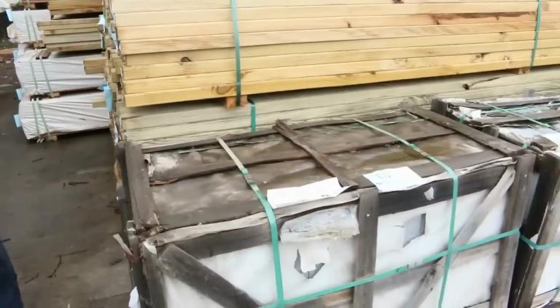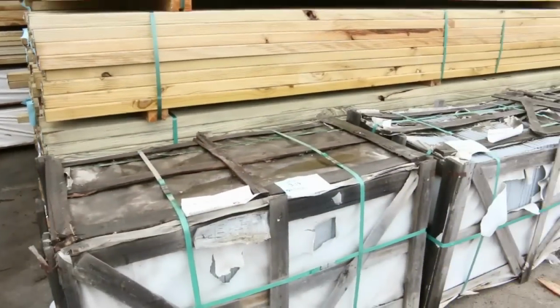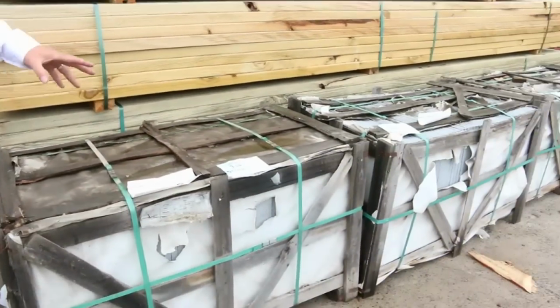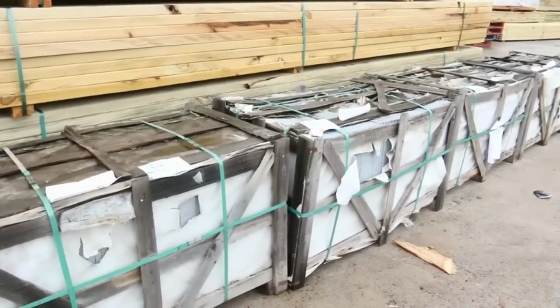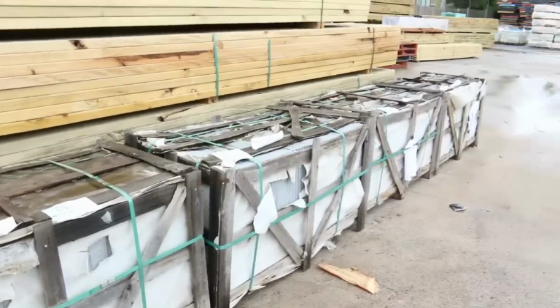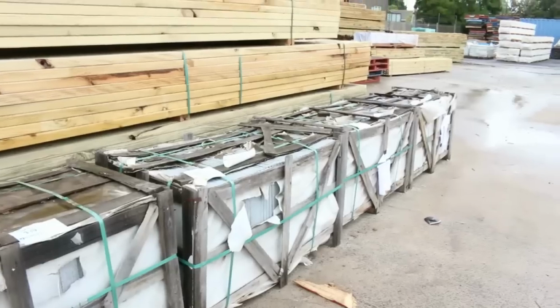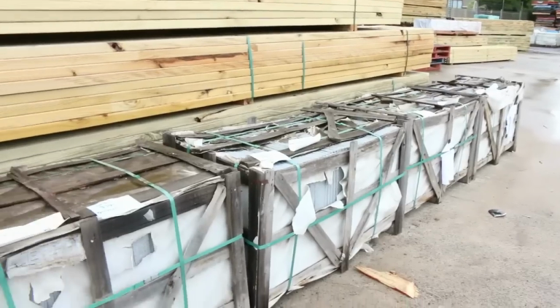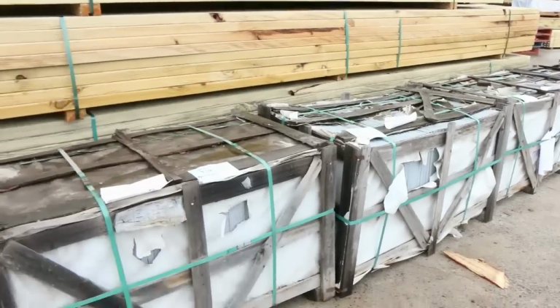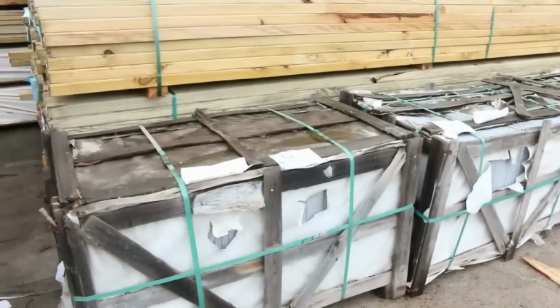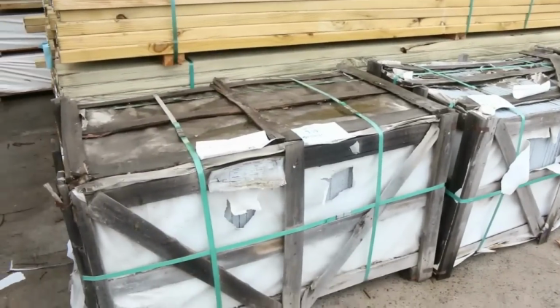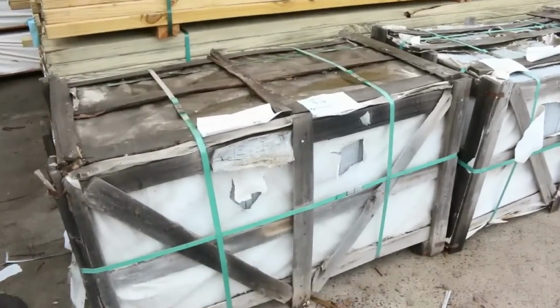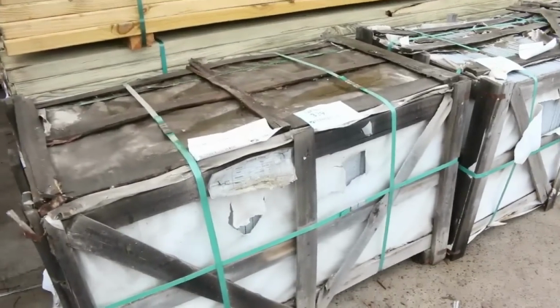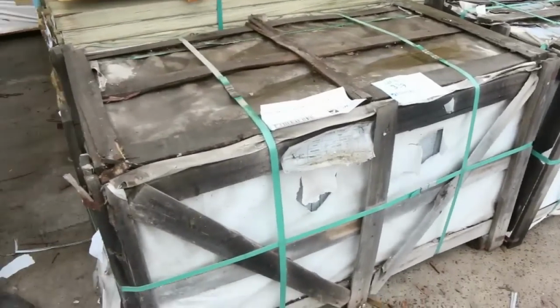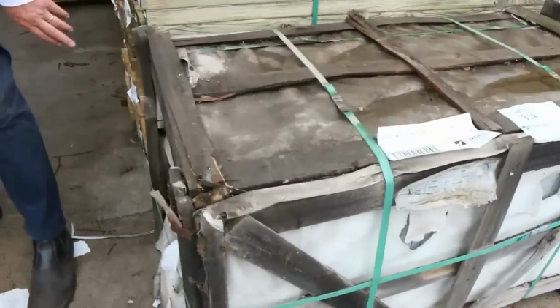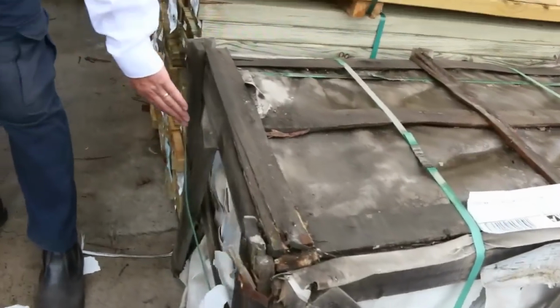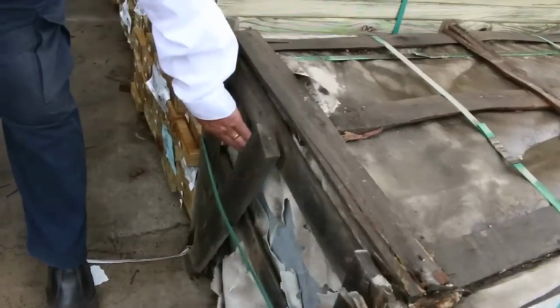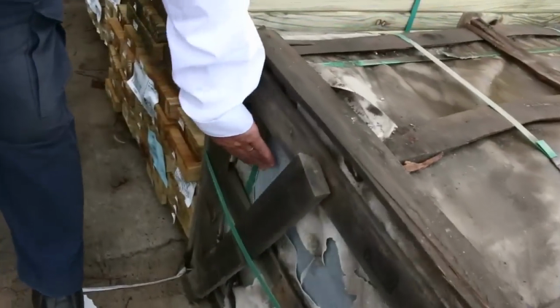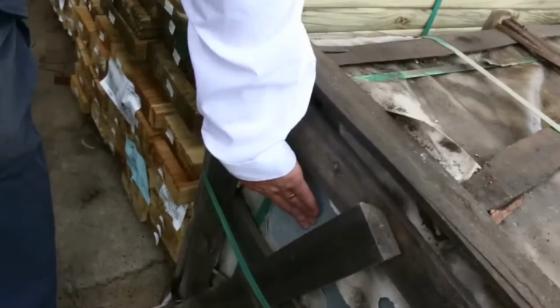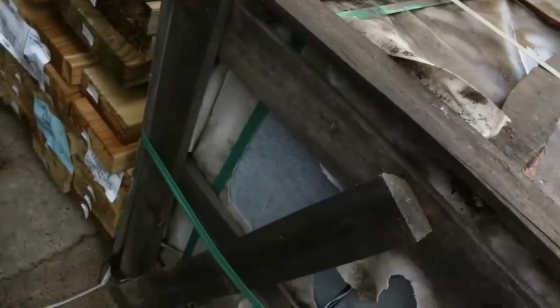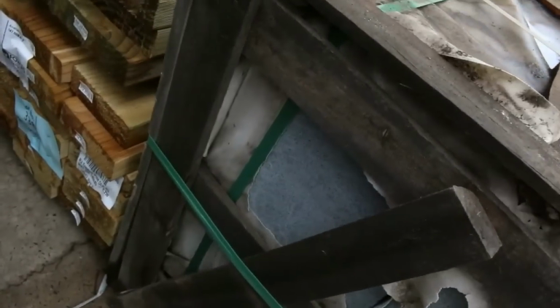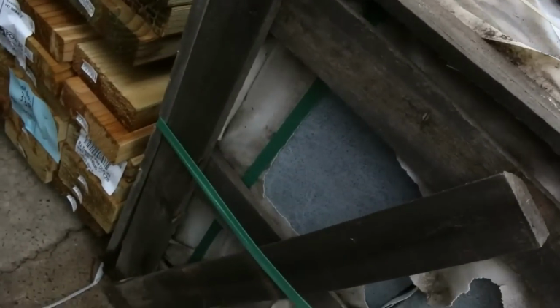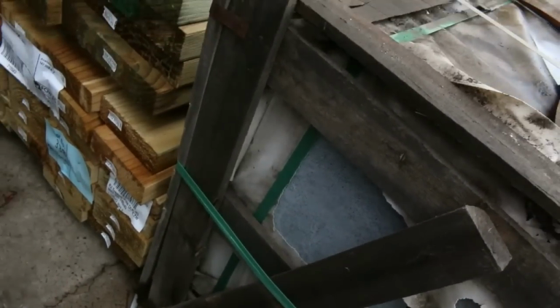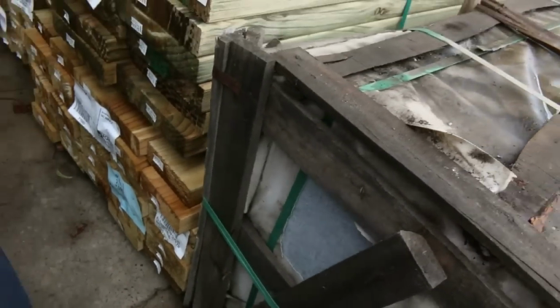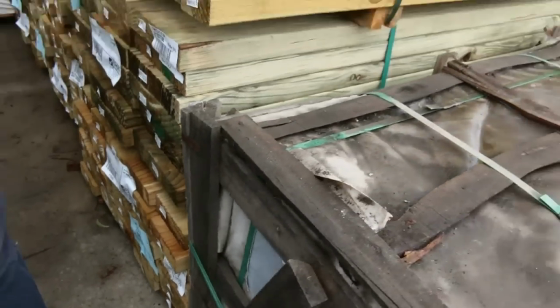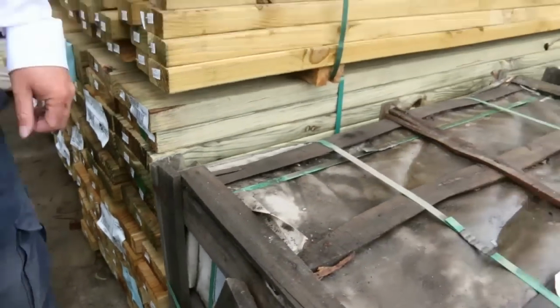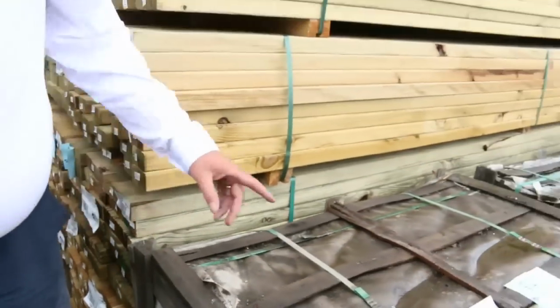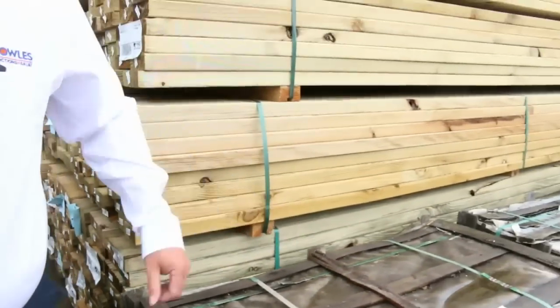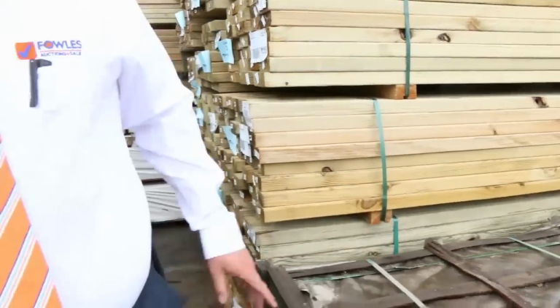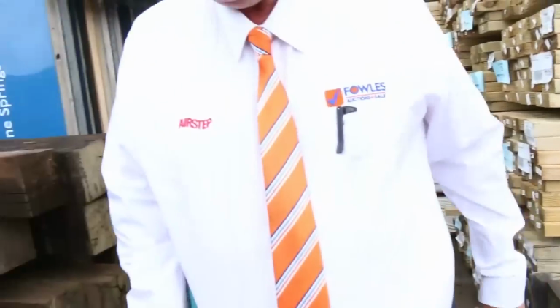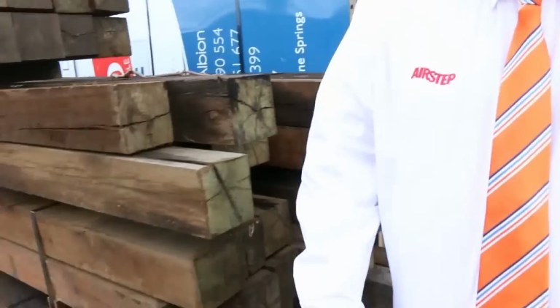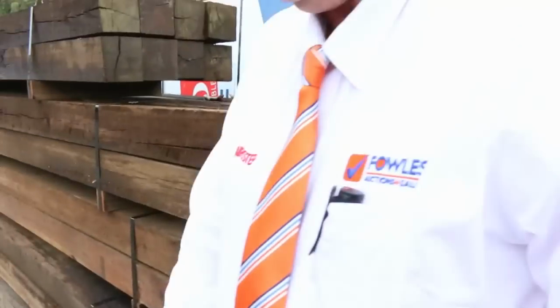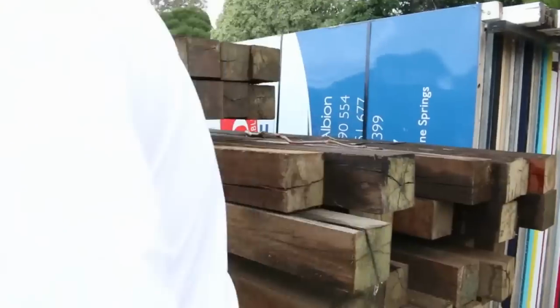Three nice looking pallets of the gray flamed granite pavers — have a bit of a look at the color there, it's really nice. About 39, 40, 41 and 42 of those ones.